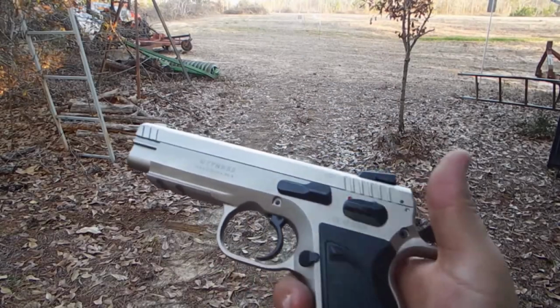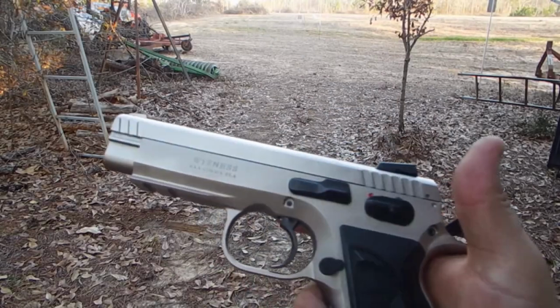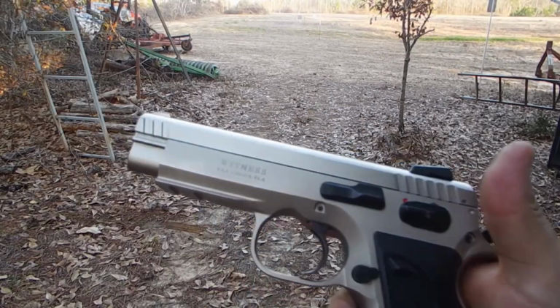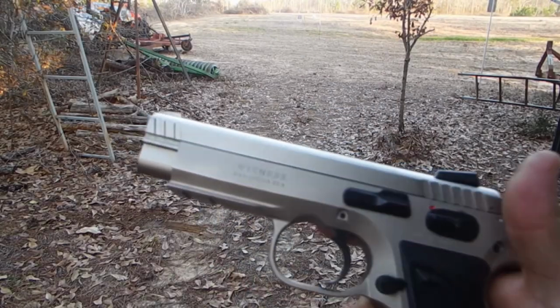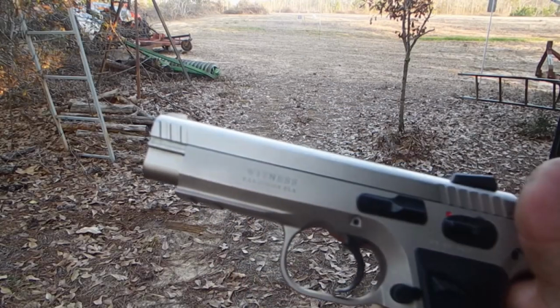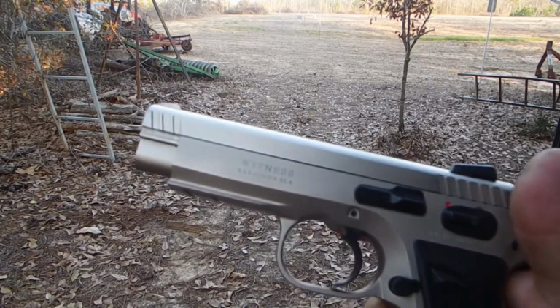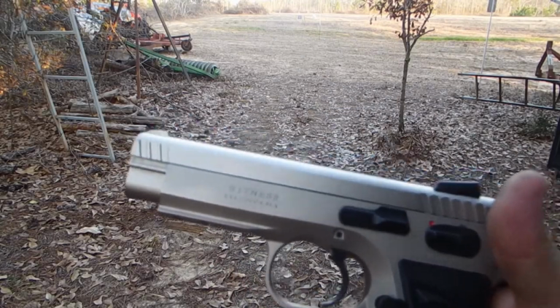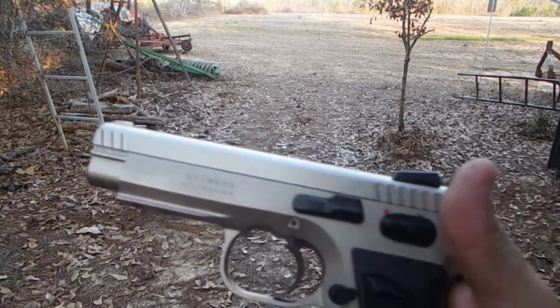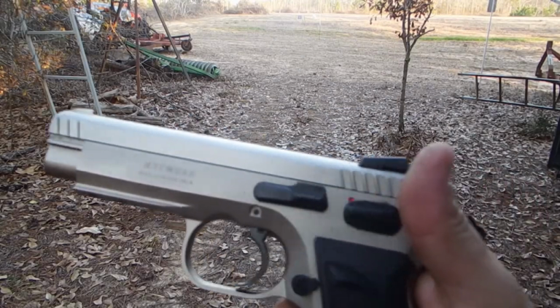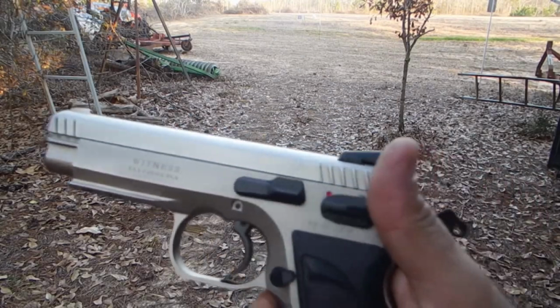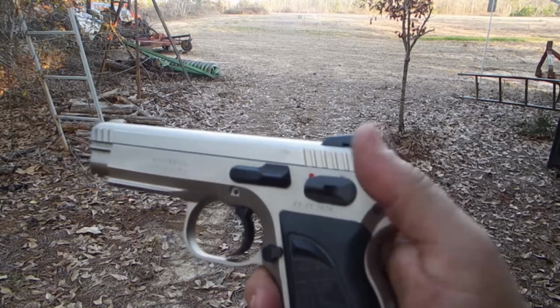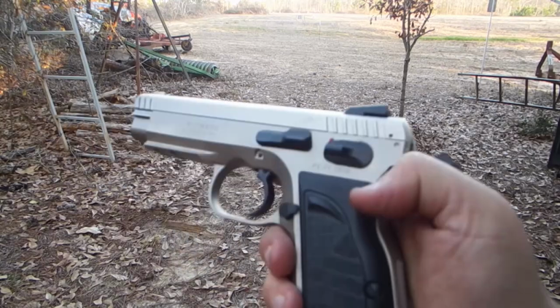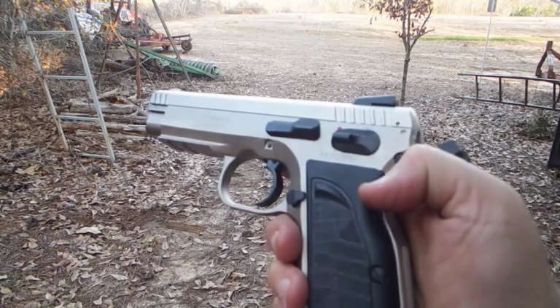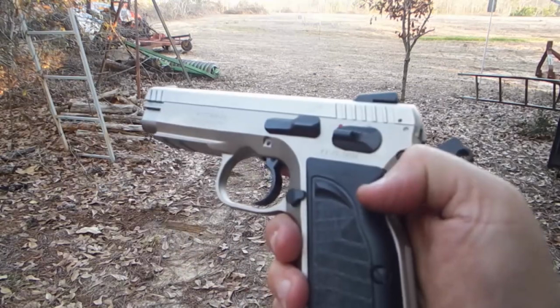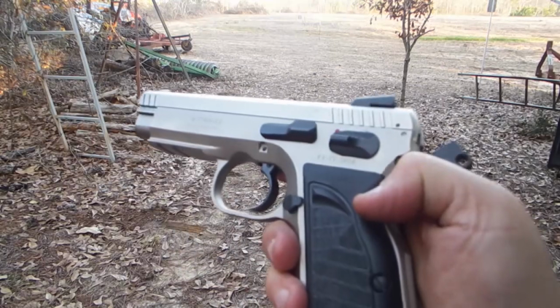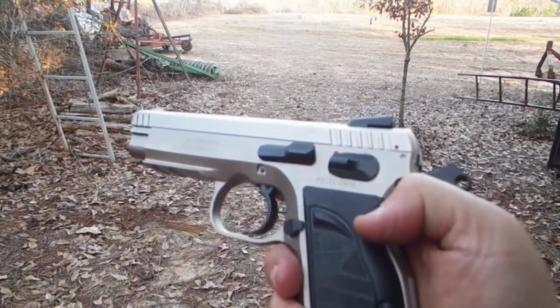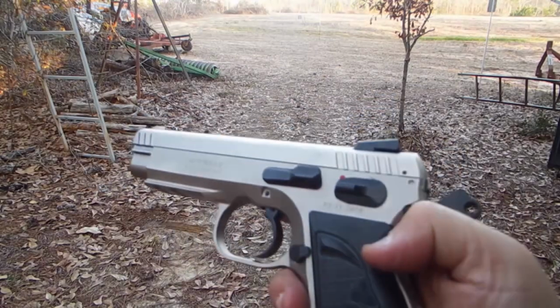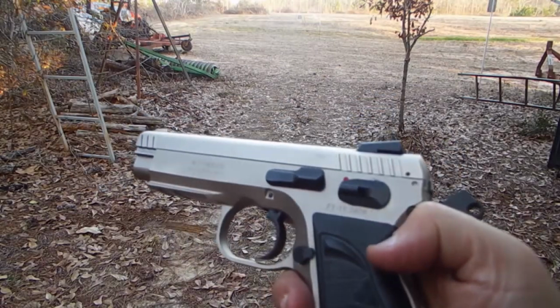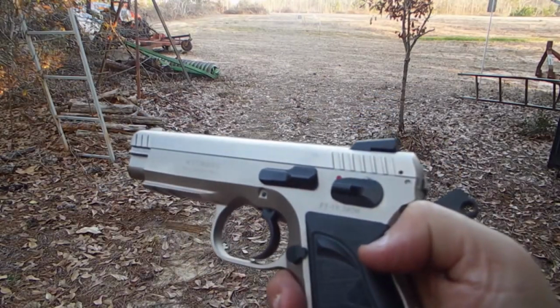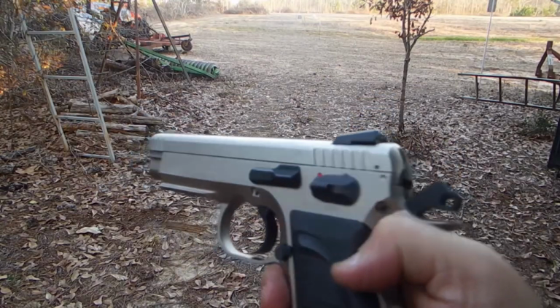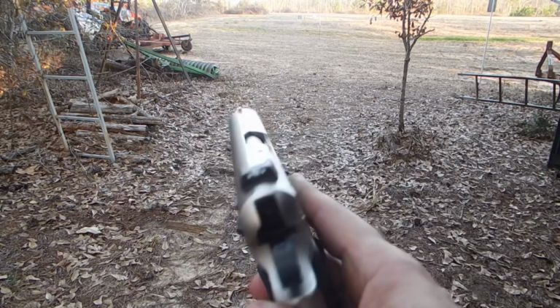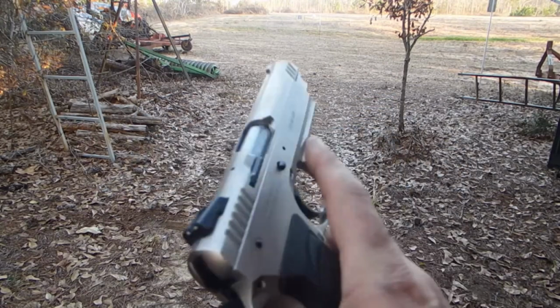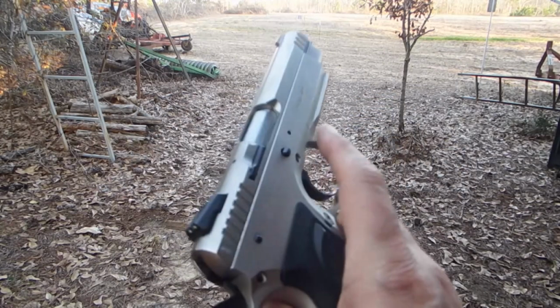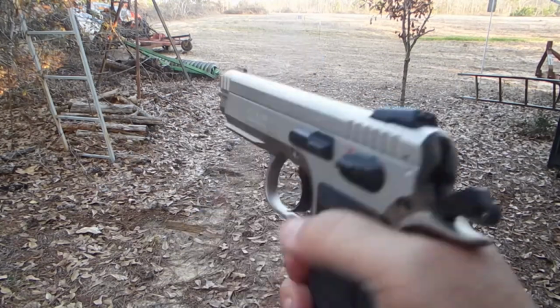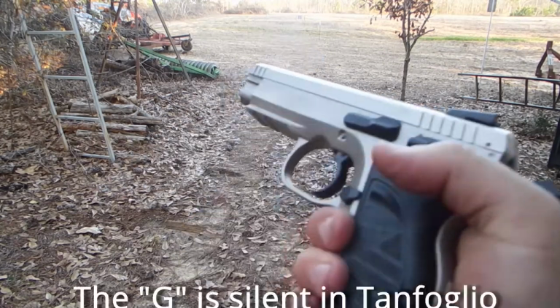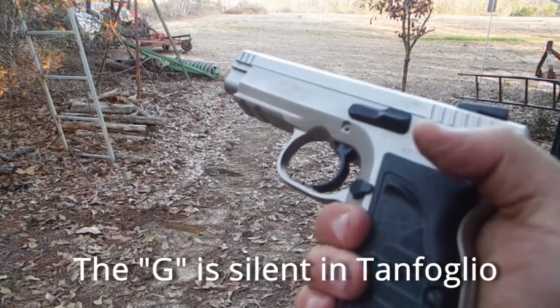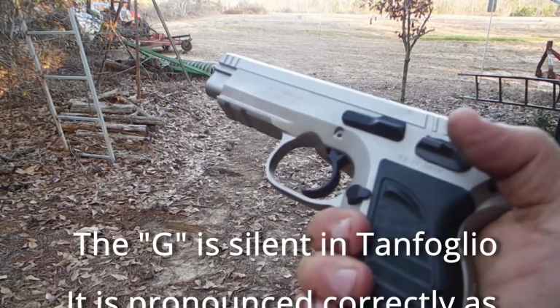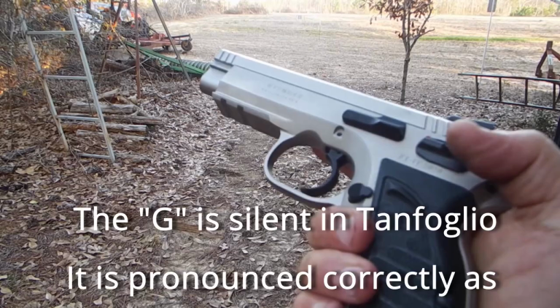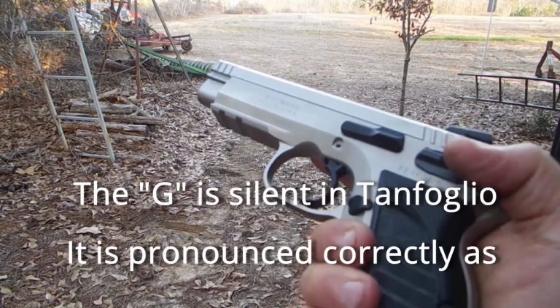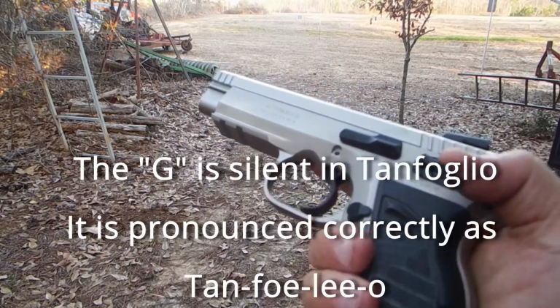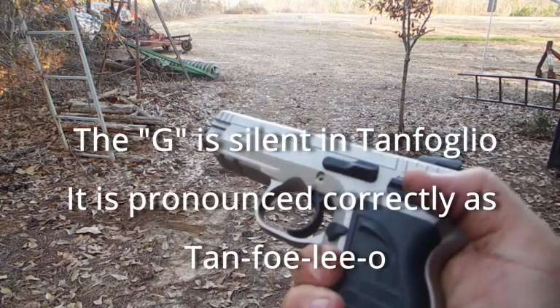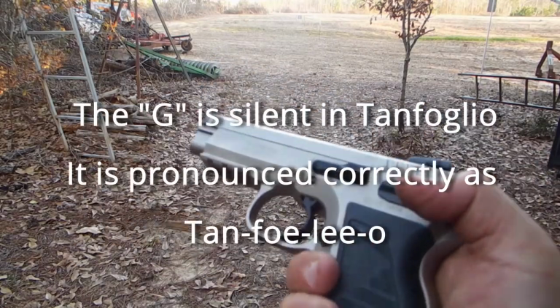The EAA Witness, Tanfoglio, all steel gun, 10 millimeter.